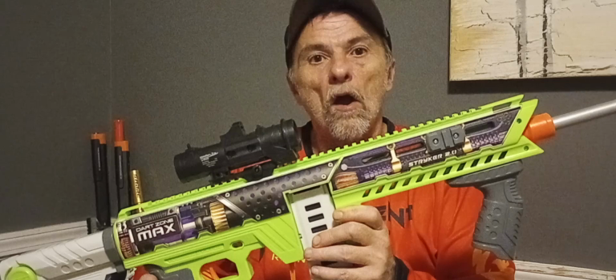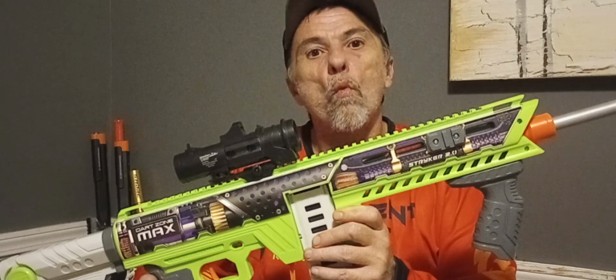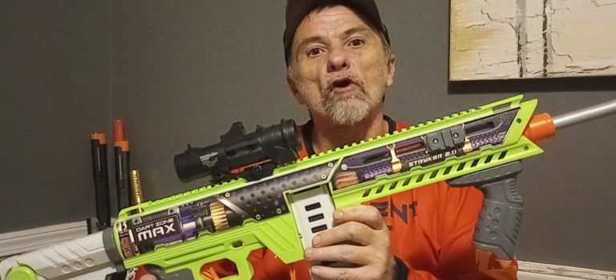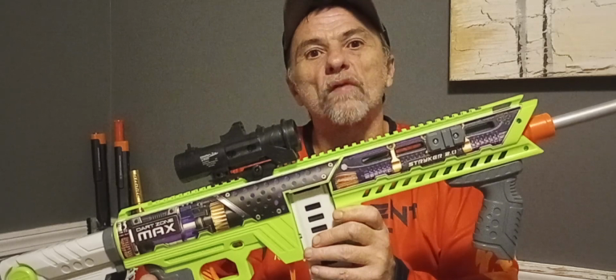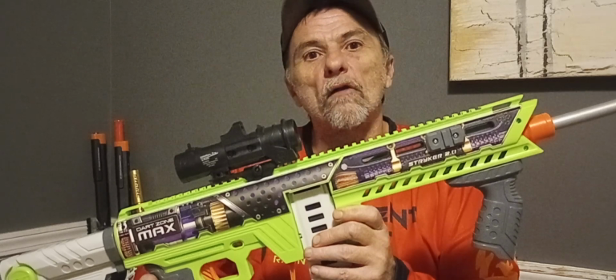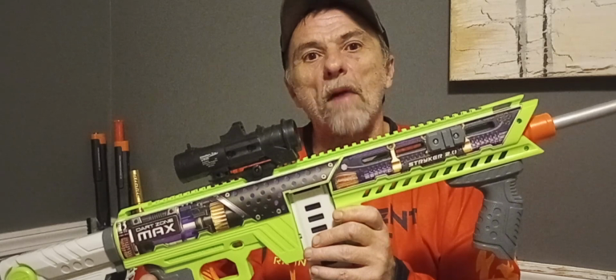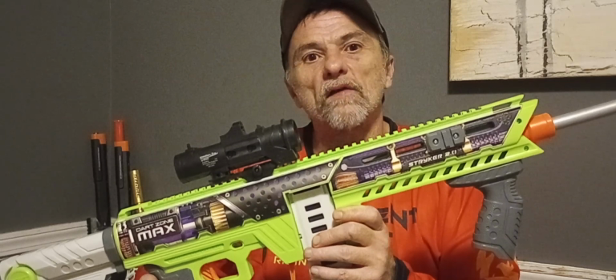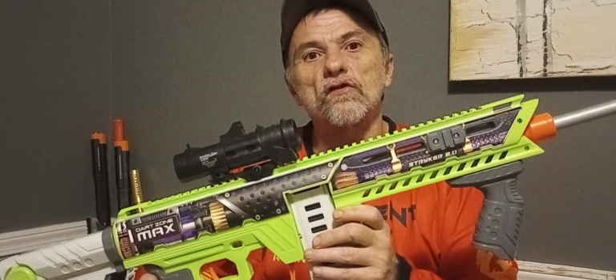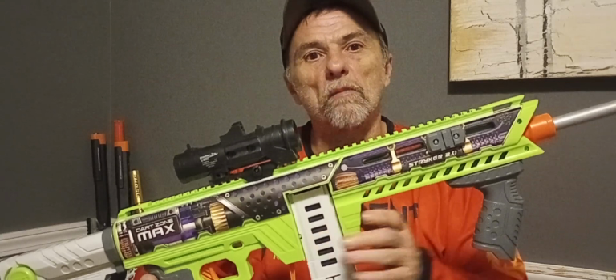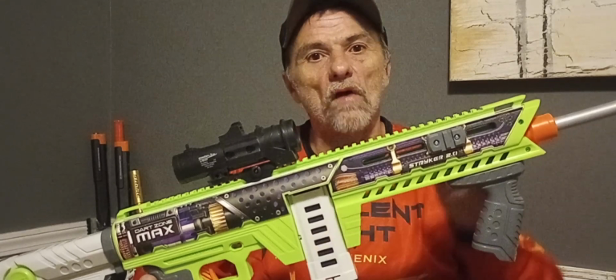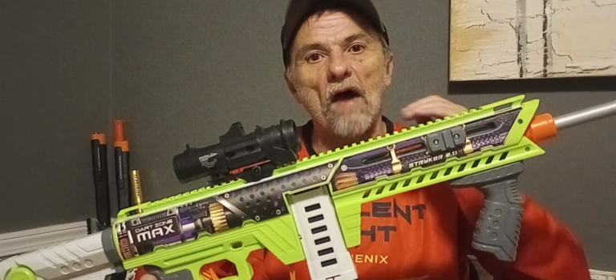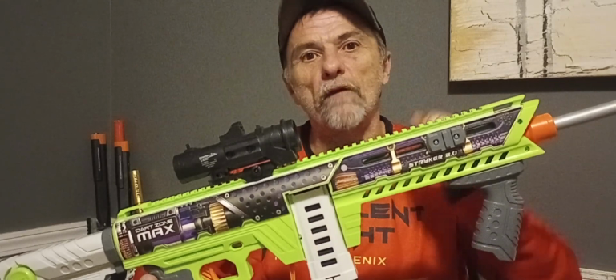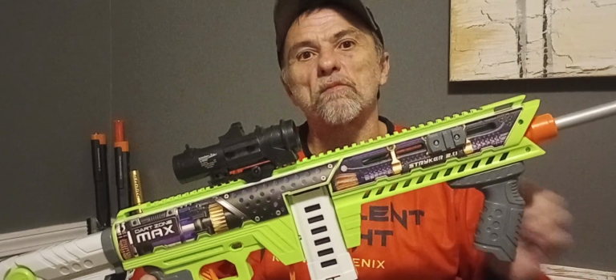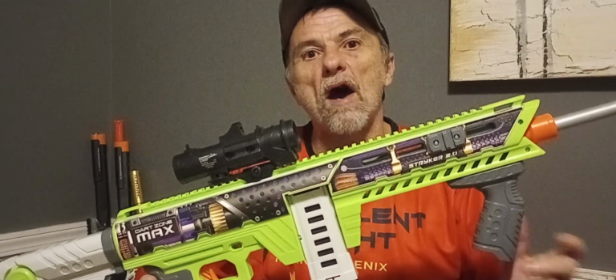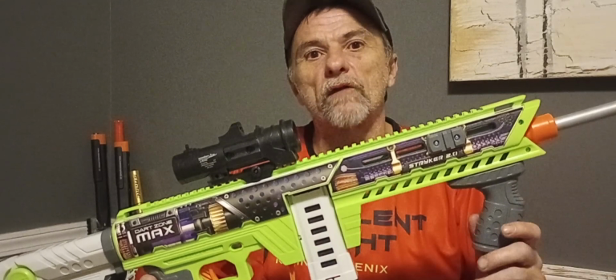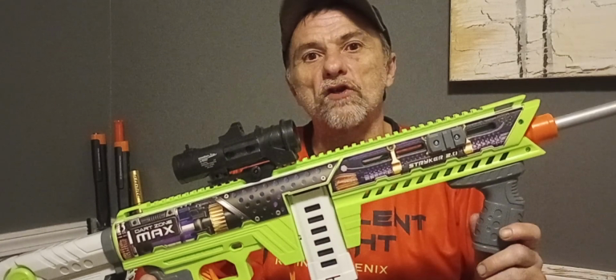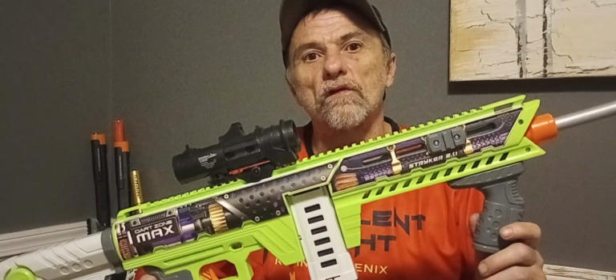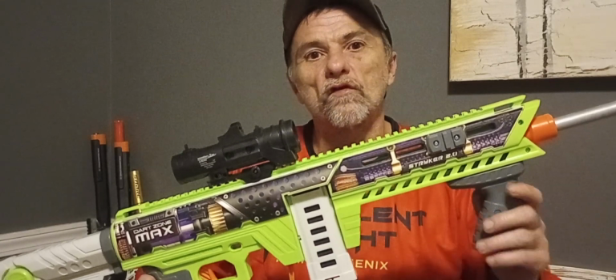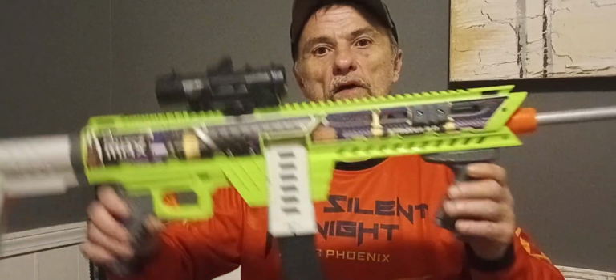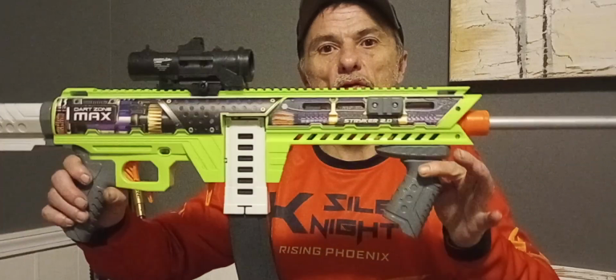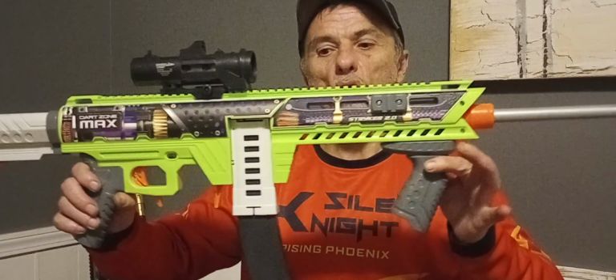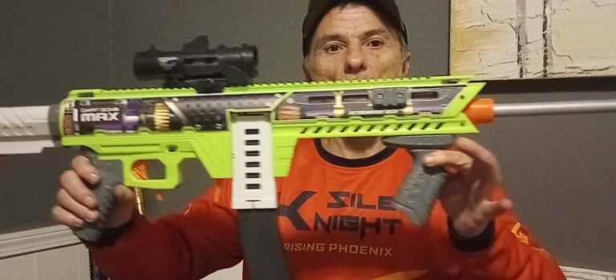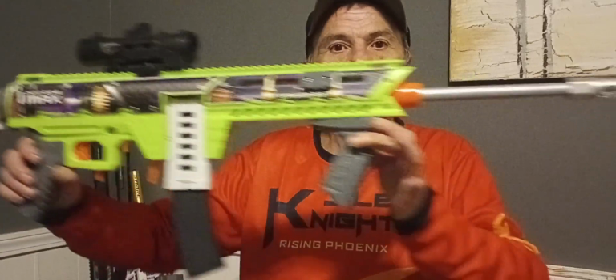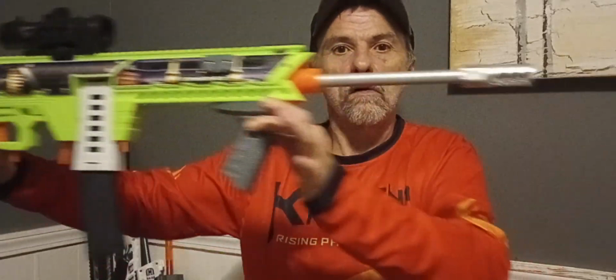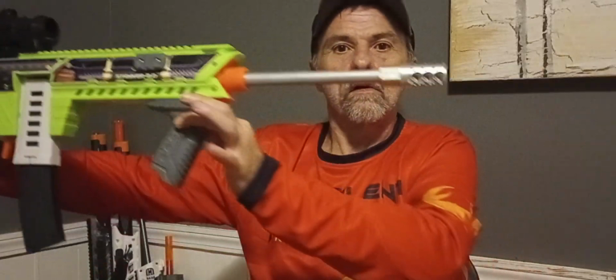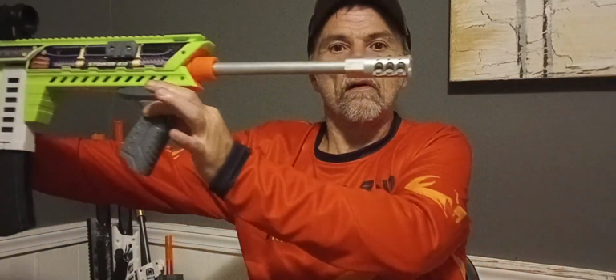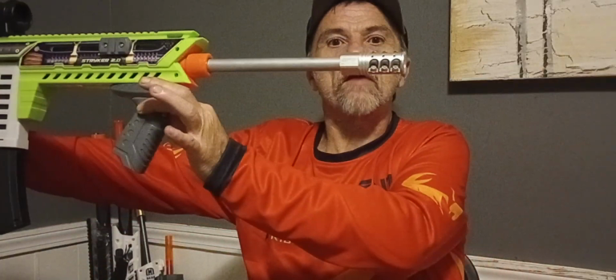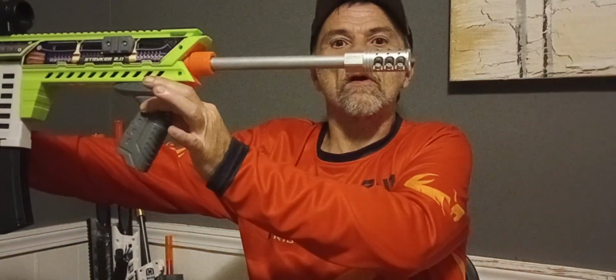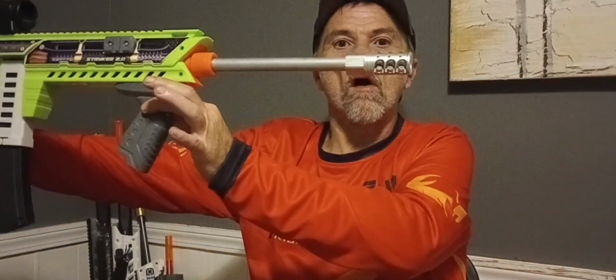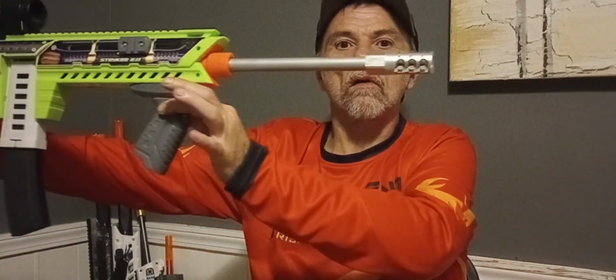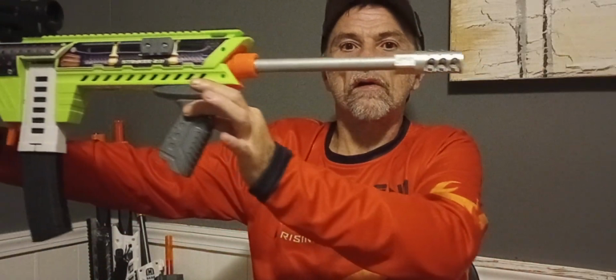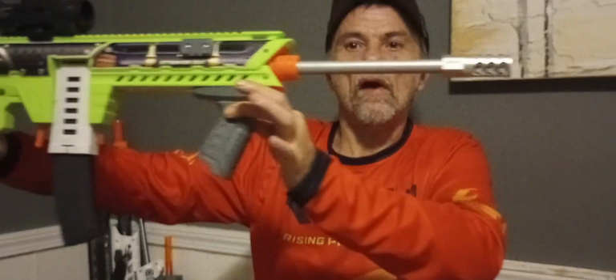Welcome to Milo's Mods, ladies and gentlemen. I finished my modifications to the Striker 2.0. Let me give you a good long look at this thing.